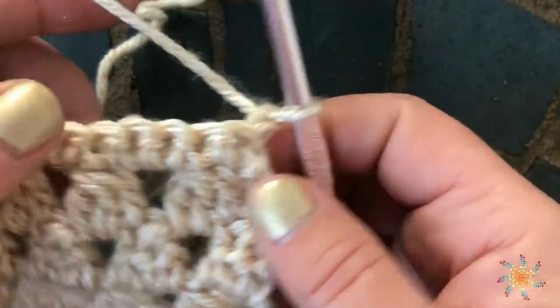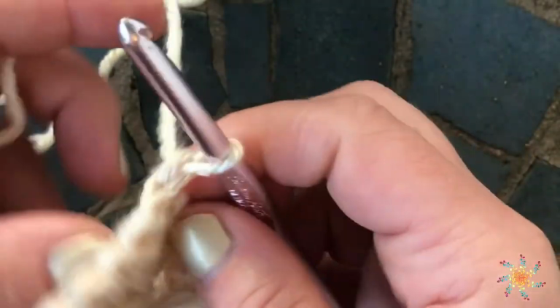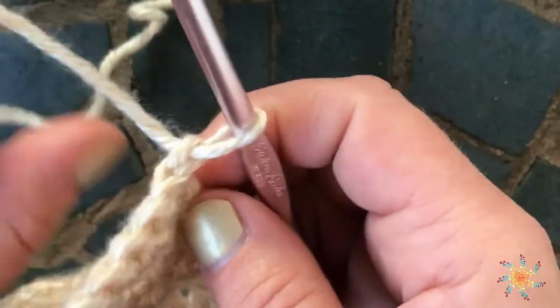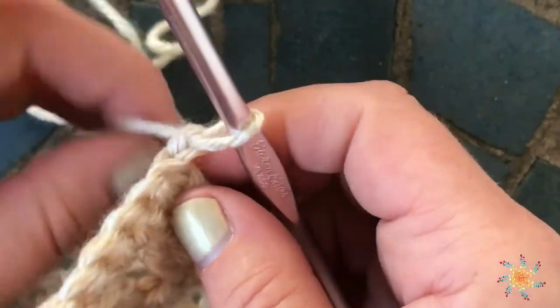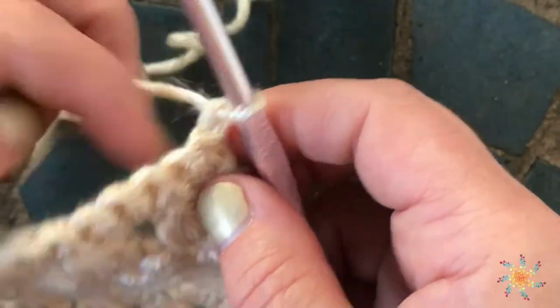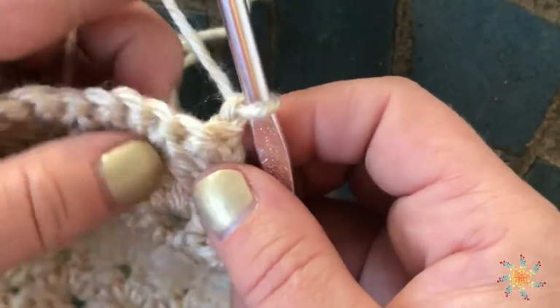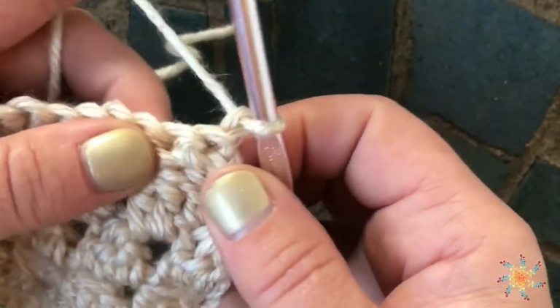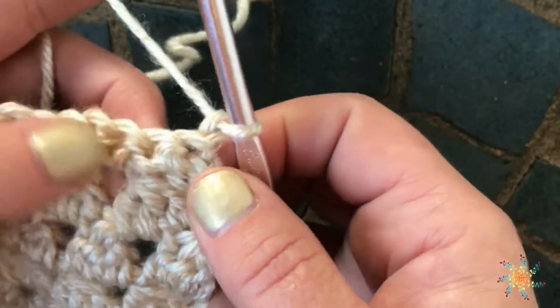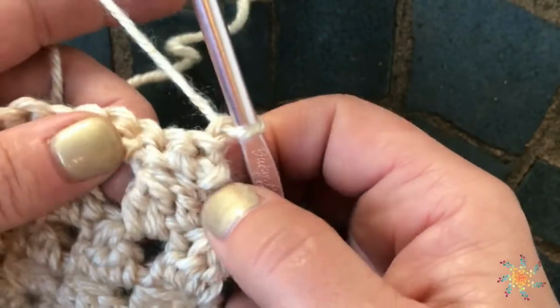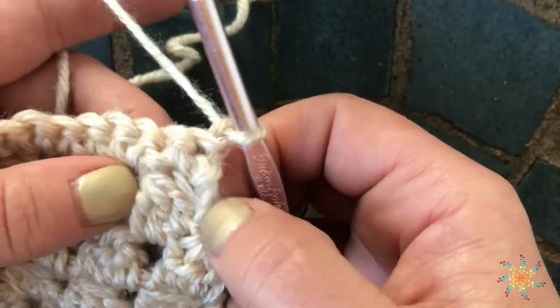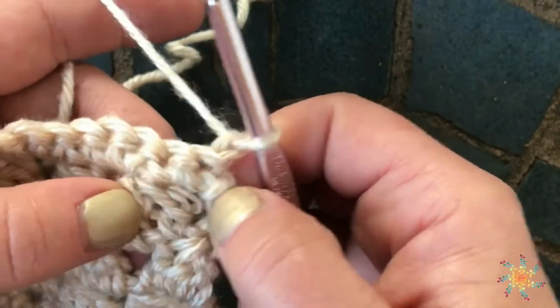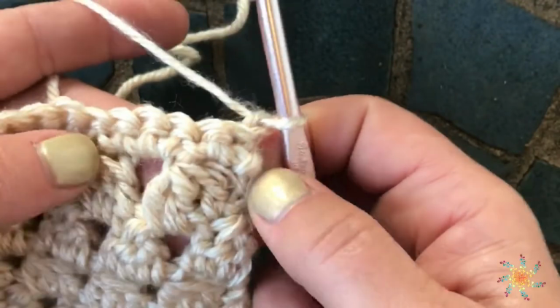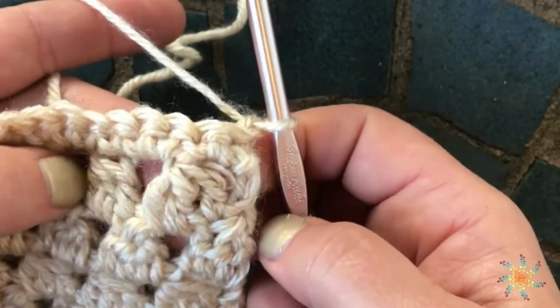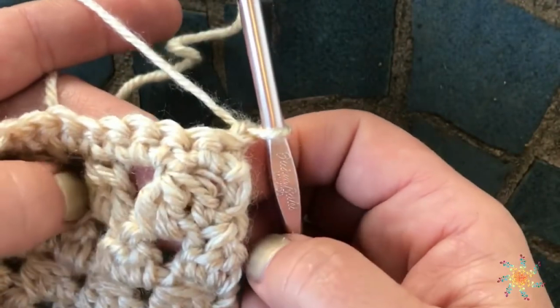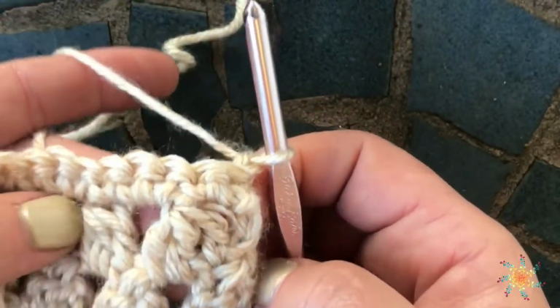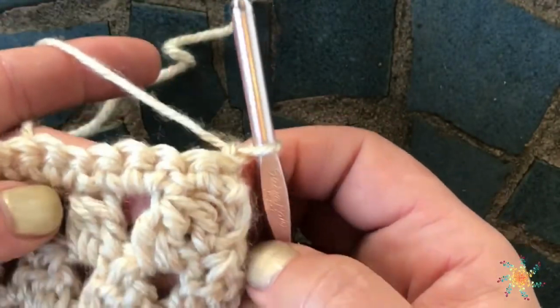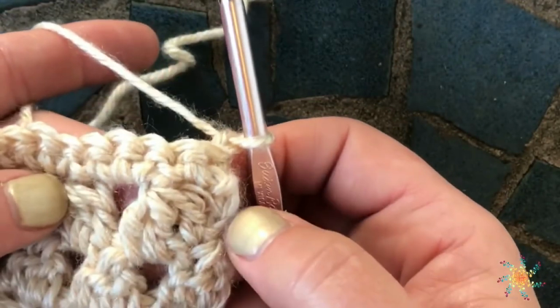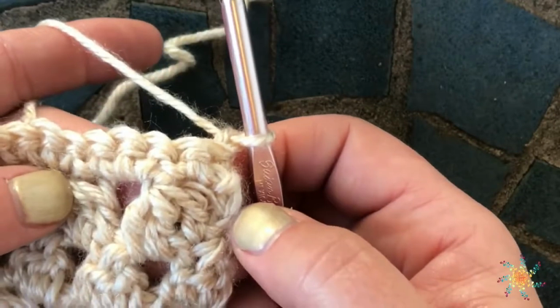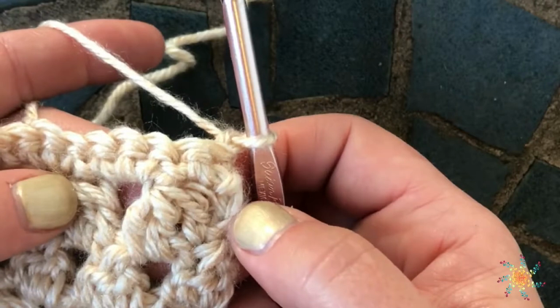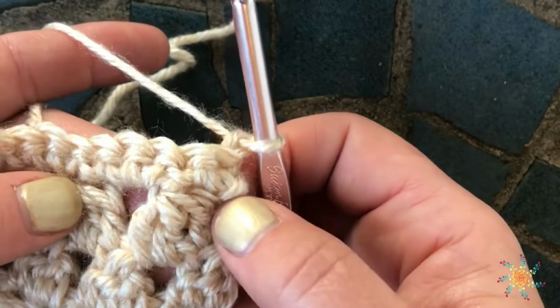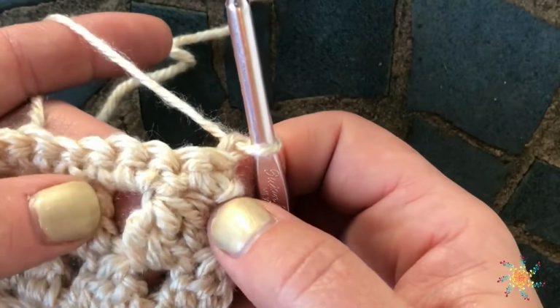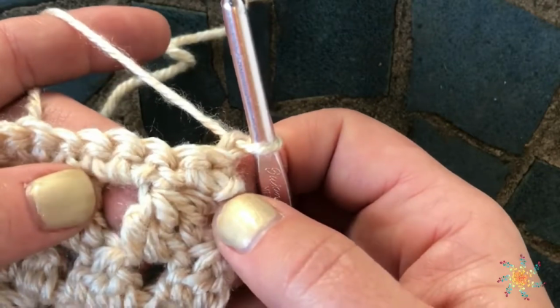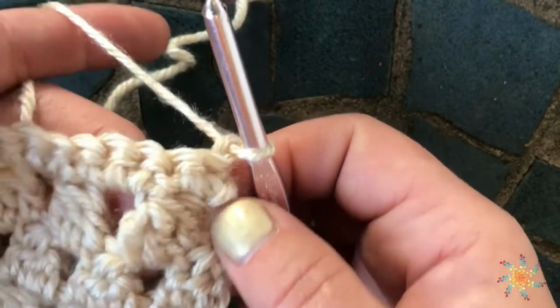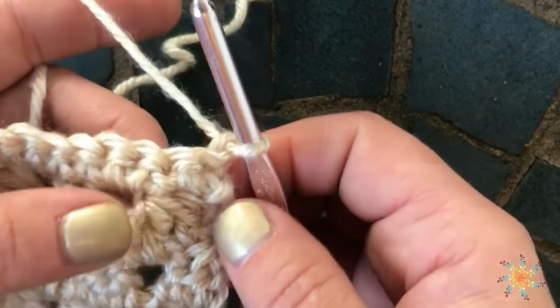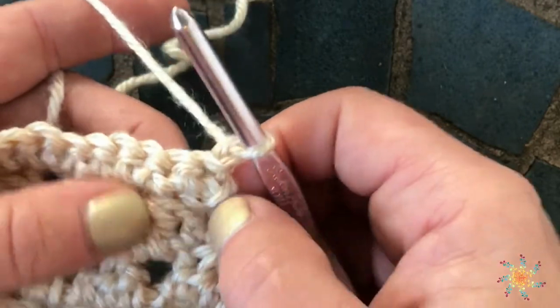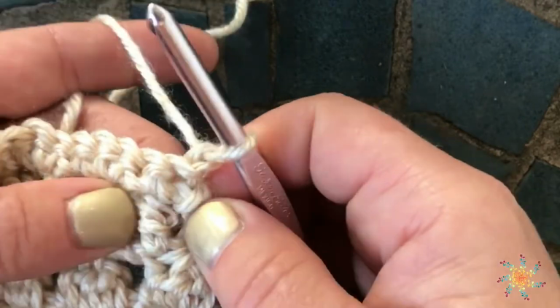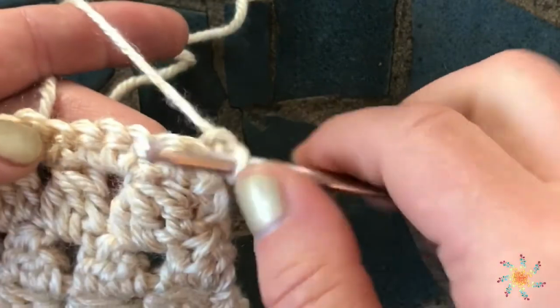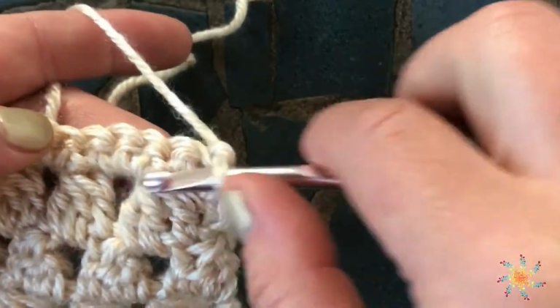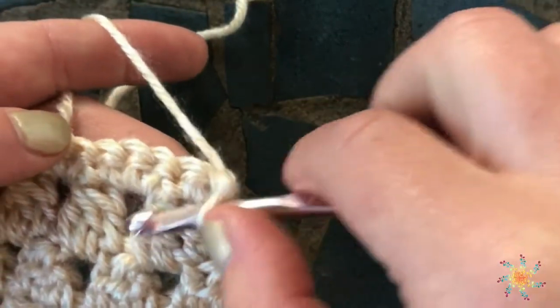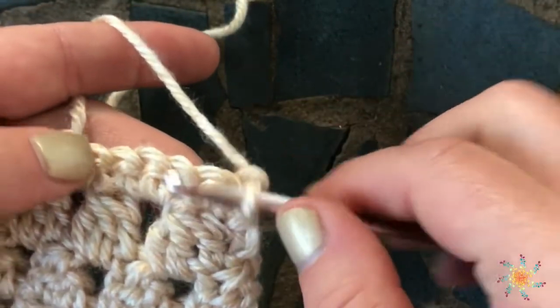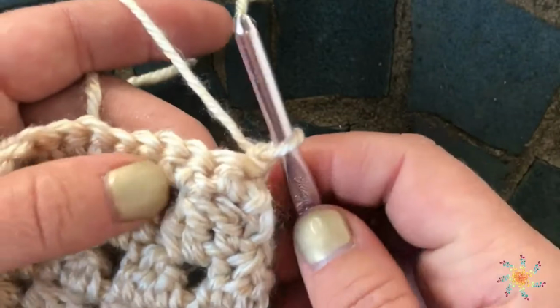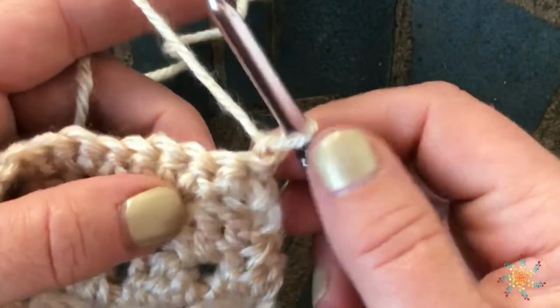A front post half treble is basically a treble crochet and a half double crochet mixed together, but you're actually working it around the post.